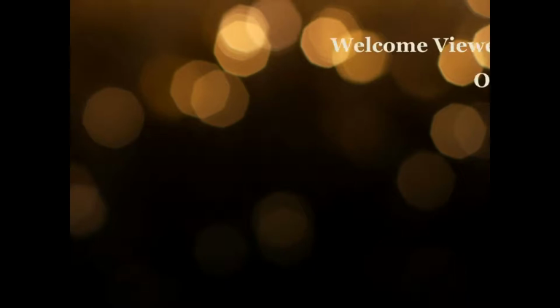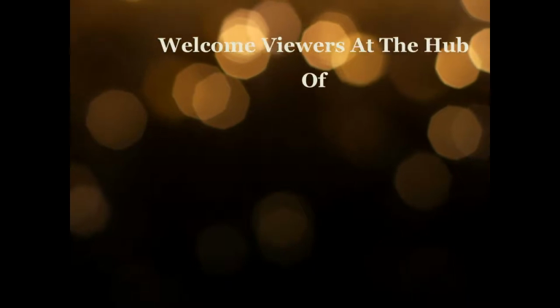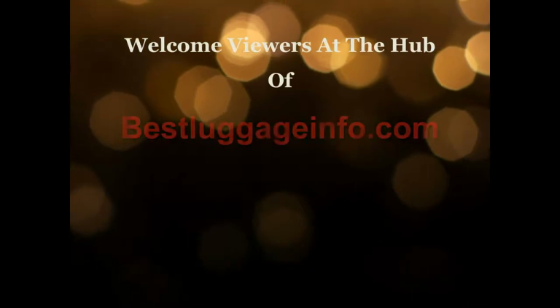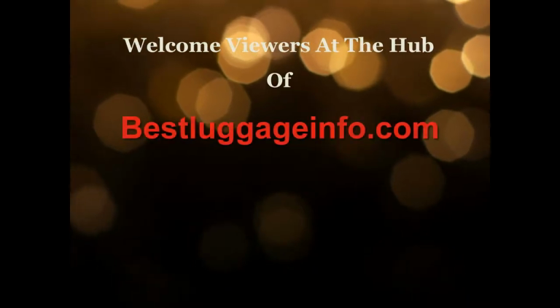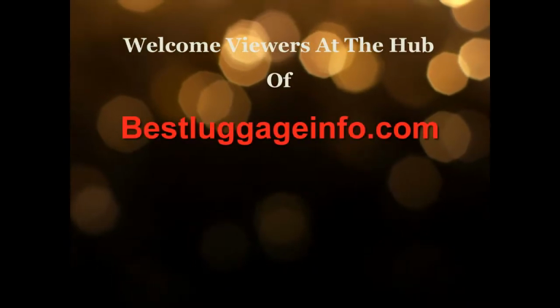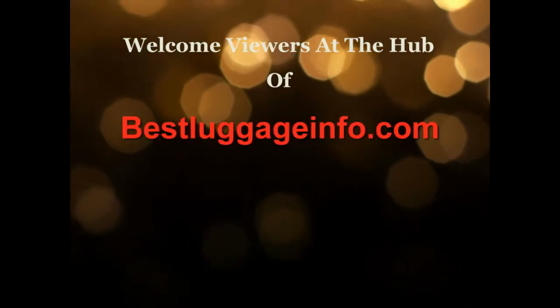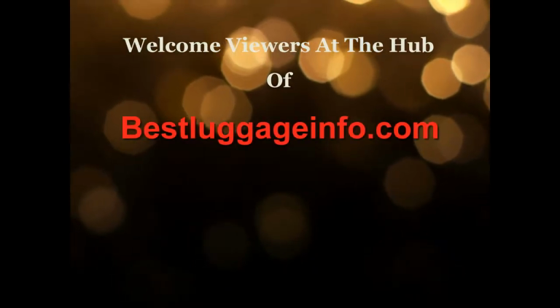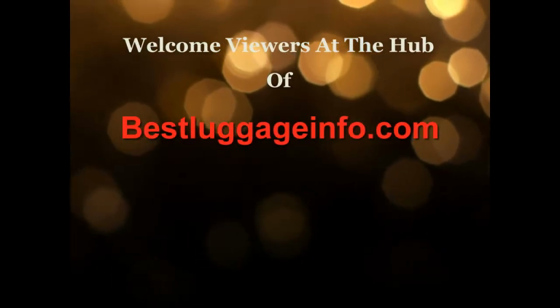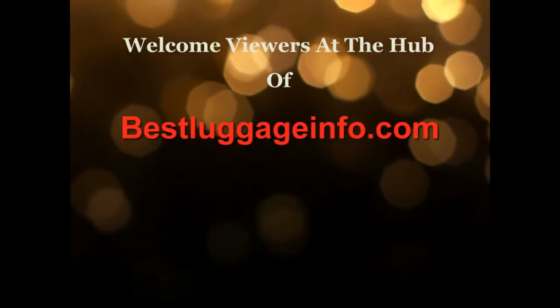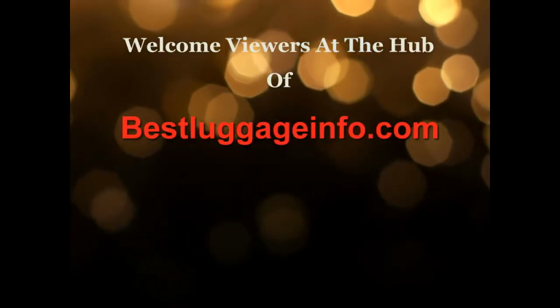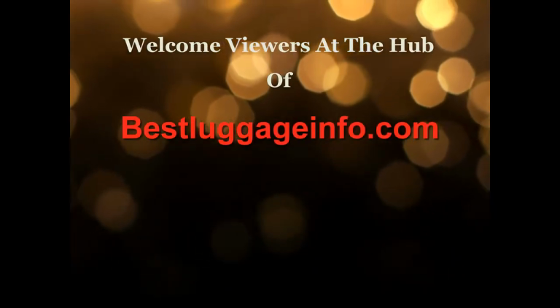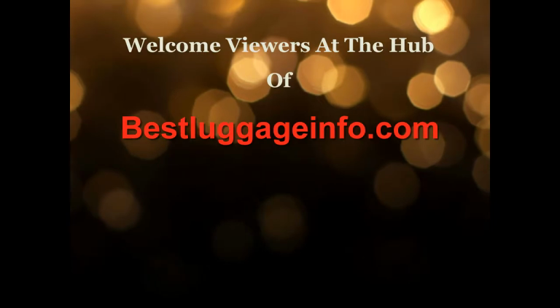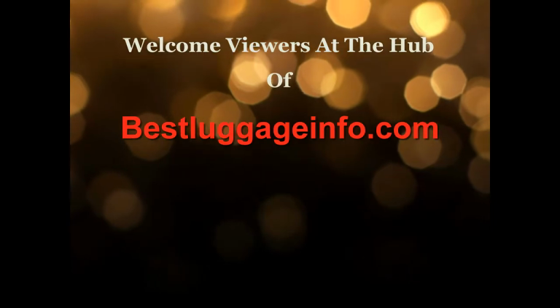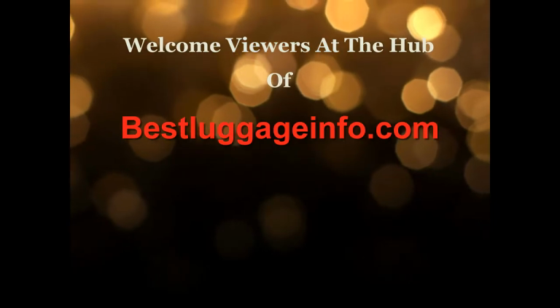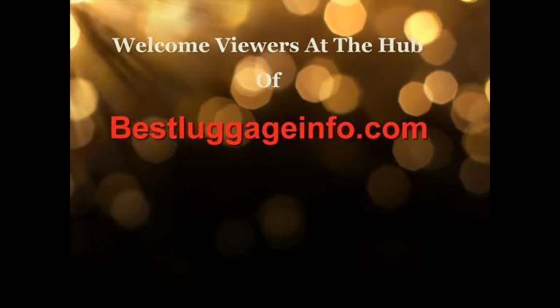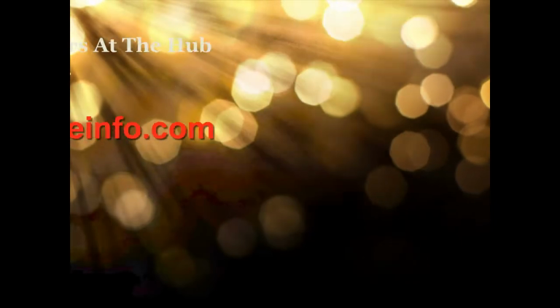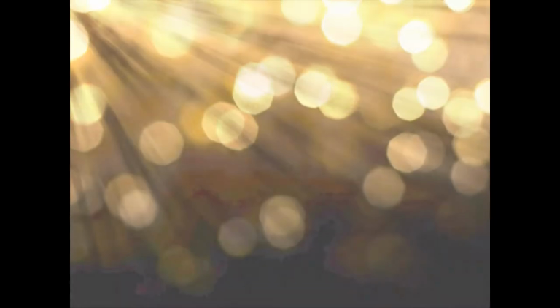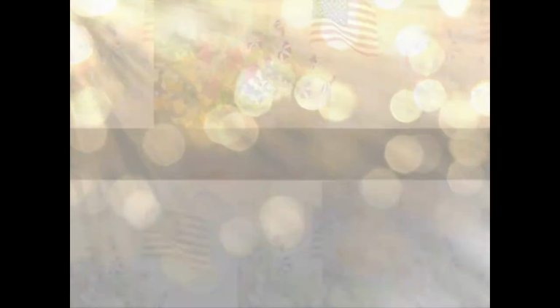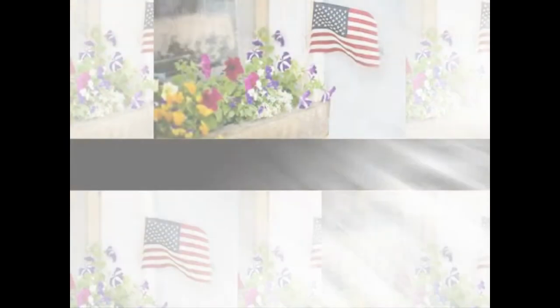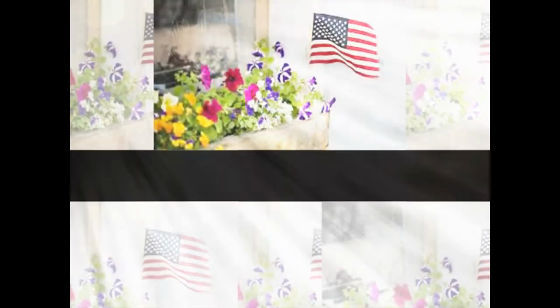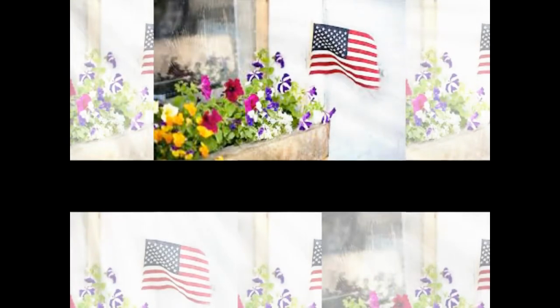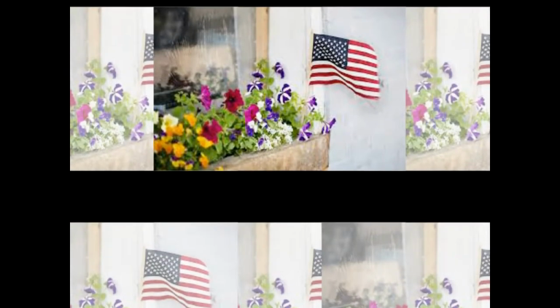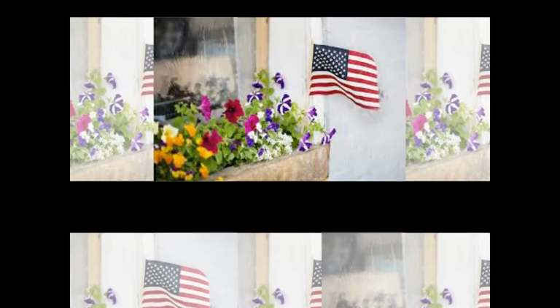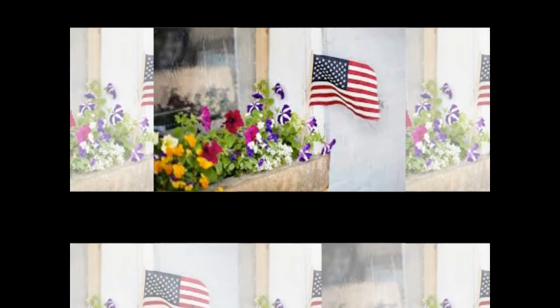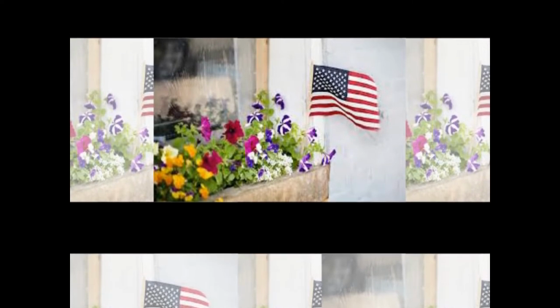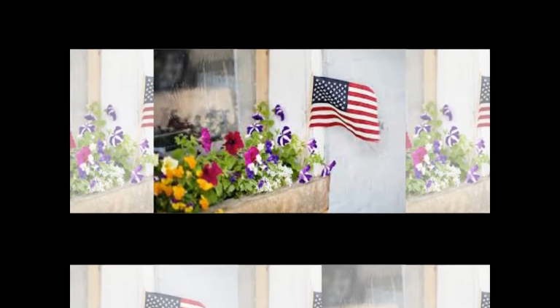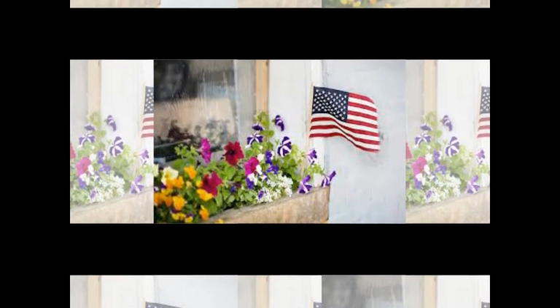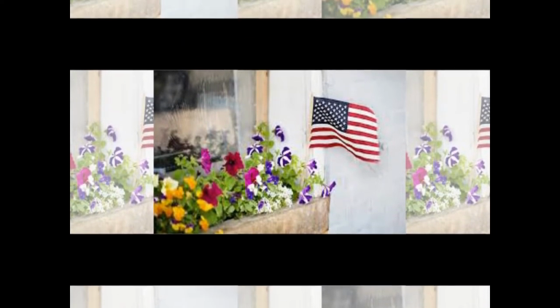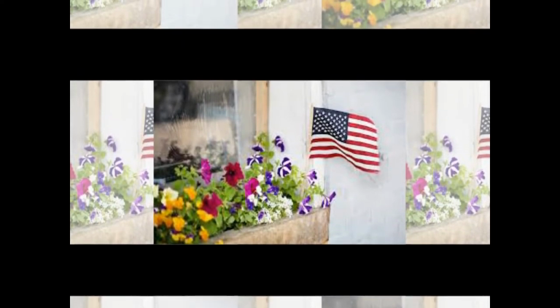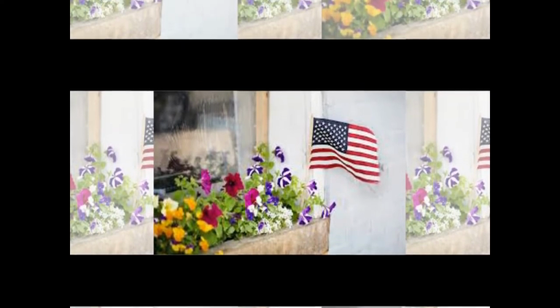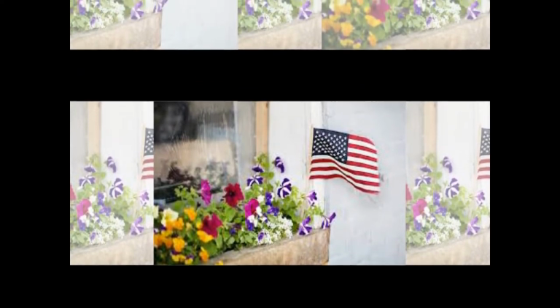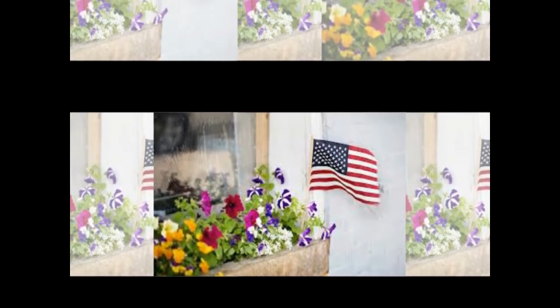Welcome viewers, at the hub of bestluggageinfo.com. Best Luggage Info is the complete source of luggage information online. We are committed to help you pick the best one from thousands of luggage, baggage, and brands.